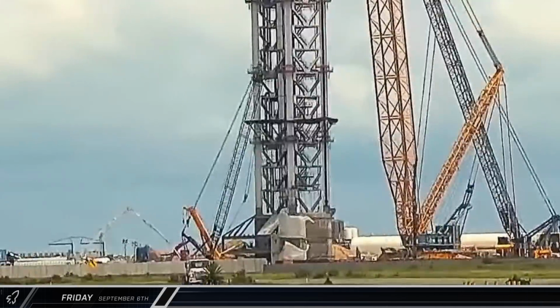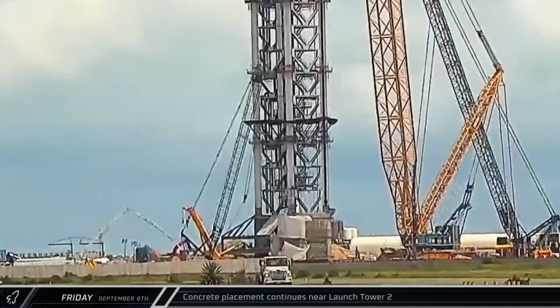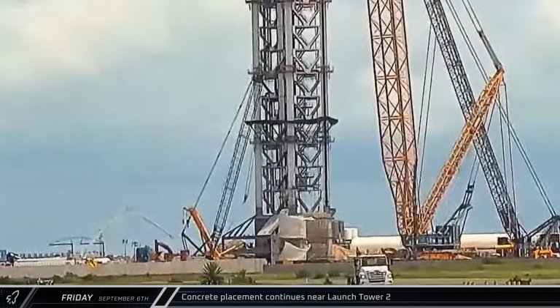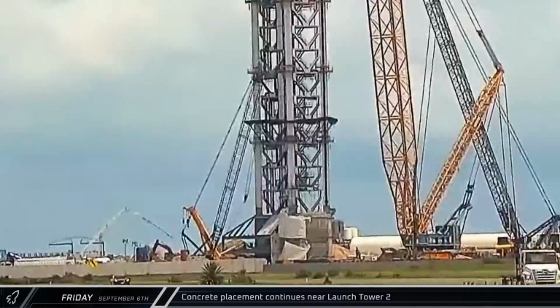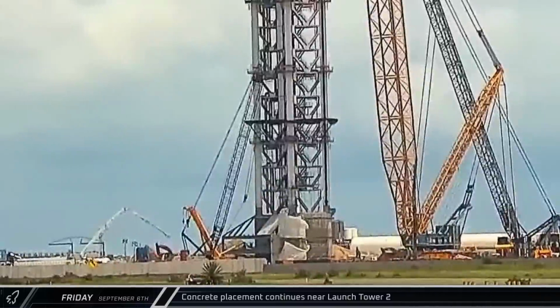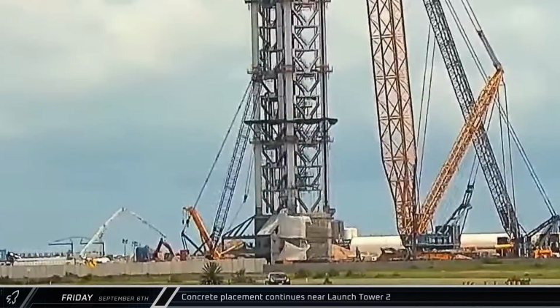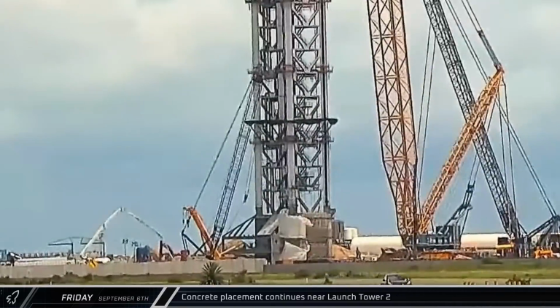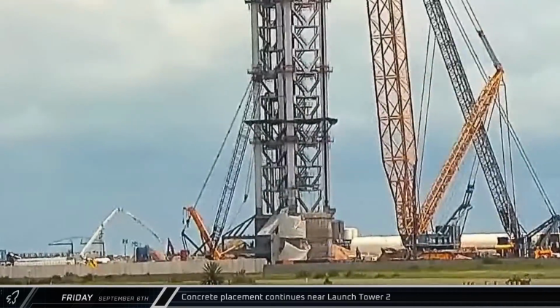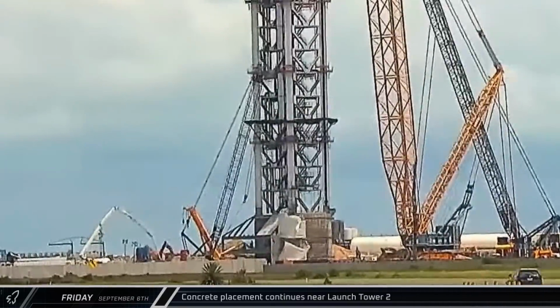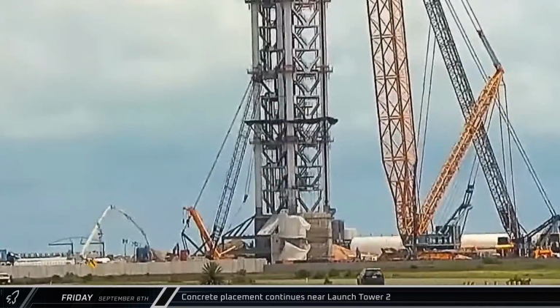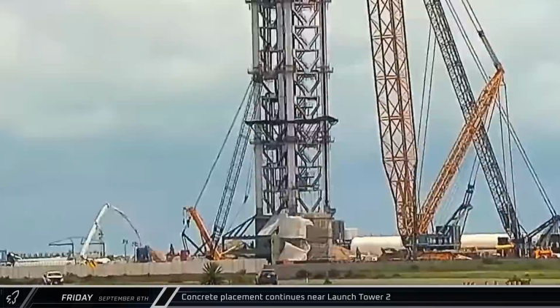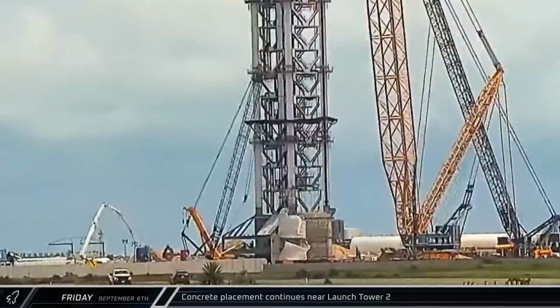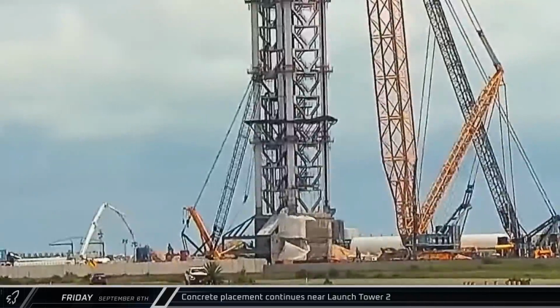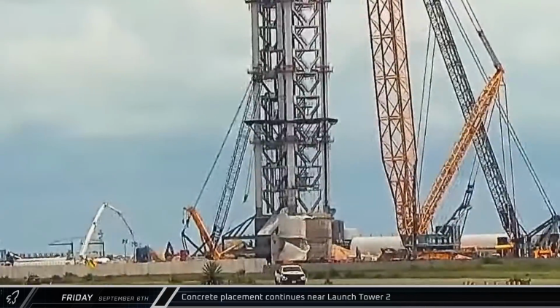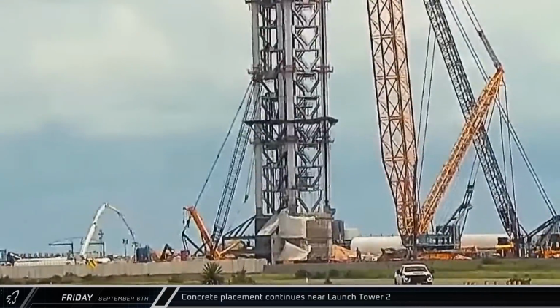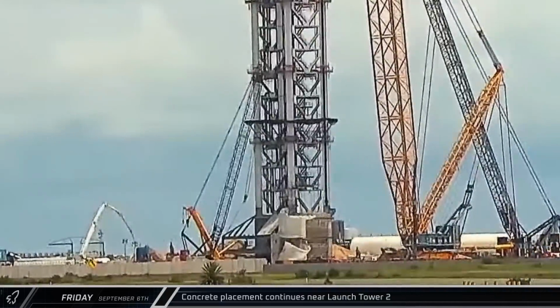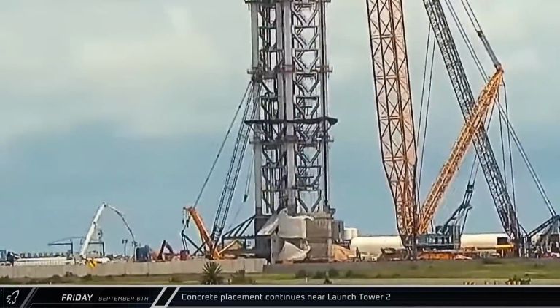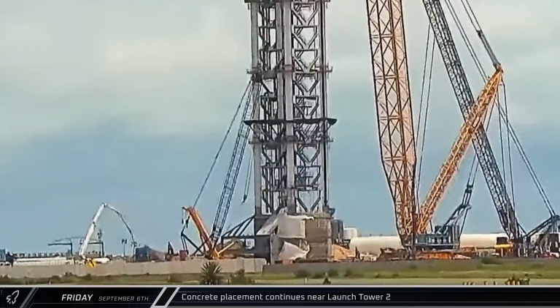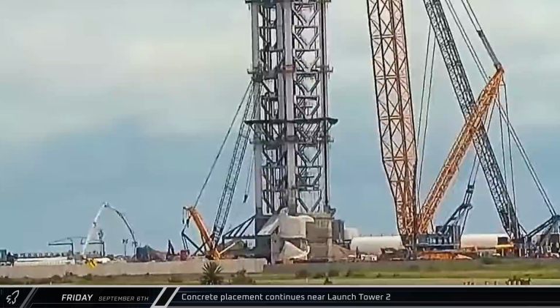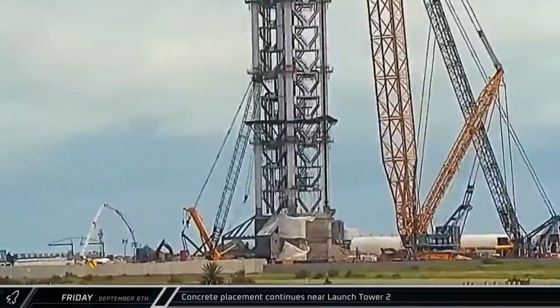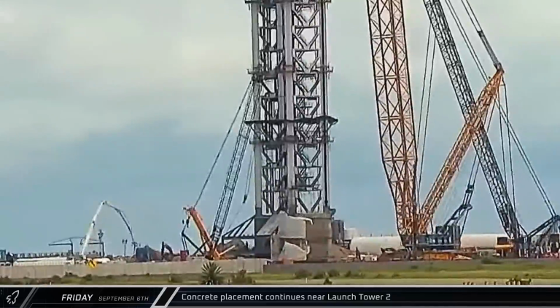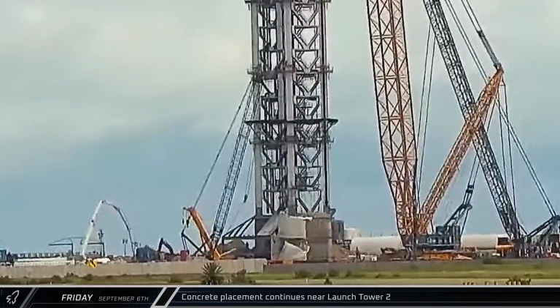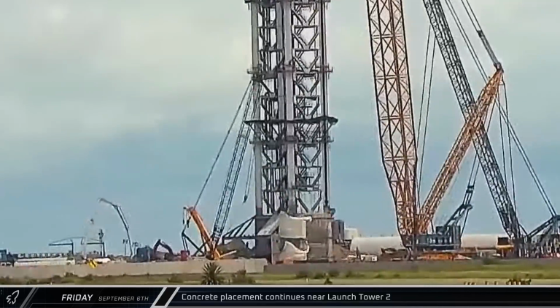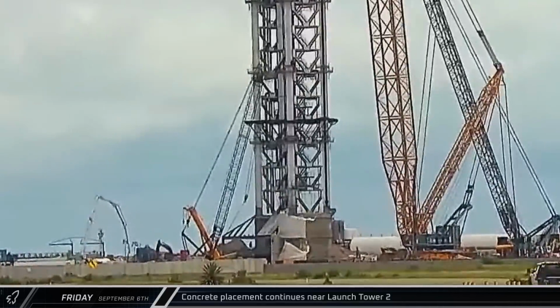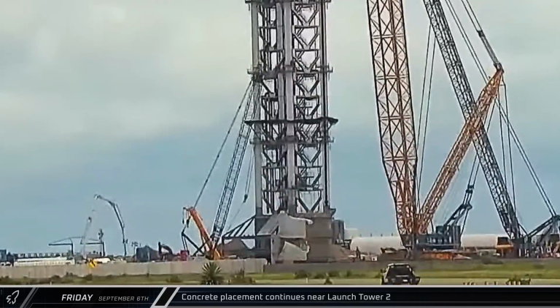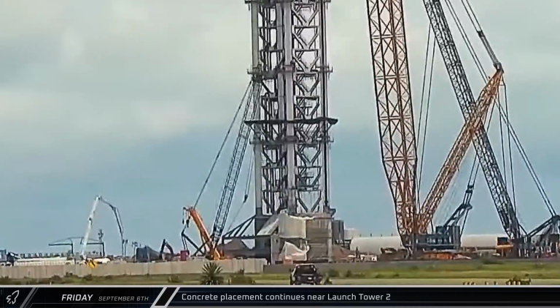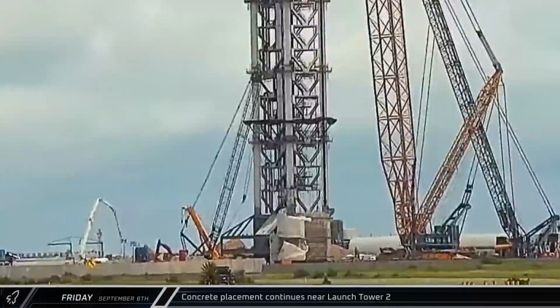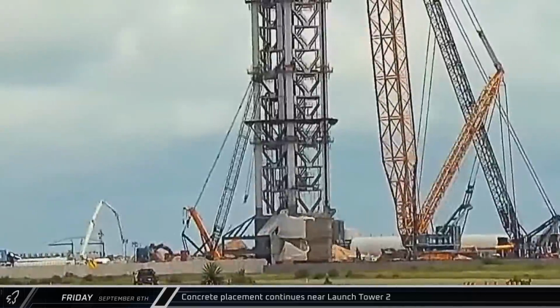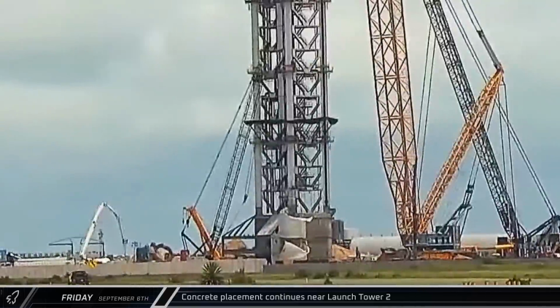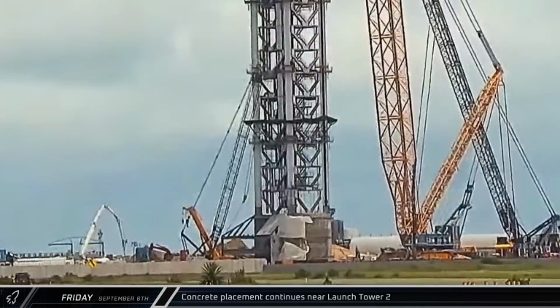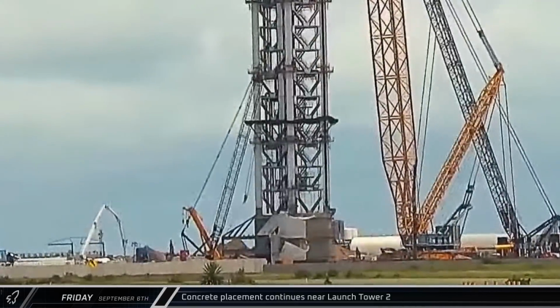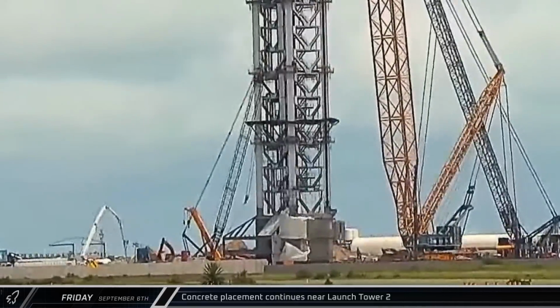Meanwhile, over at the Tower 2 construction site, a concrete pump truck was spotted with its boom extended. The arm appeared to be moving around in the area near where the commodities pit and trench are being built.